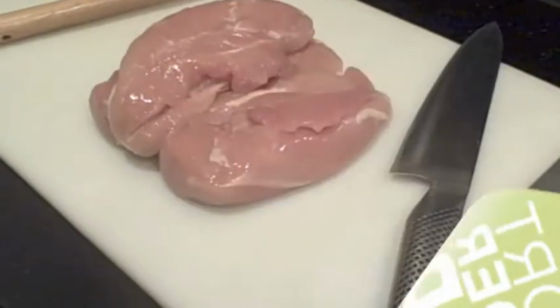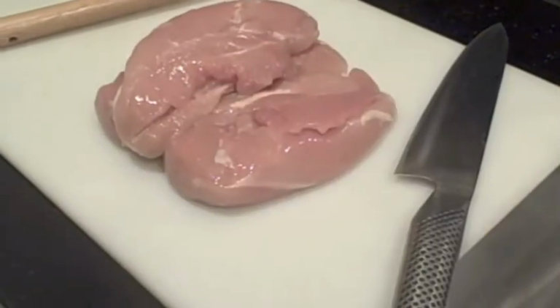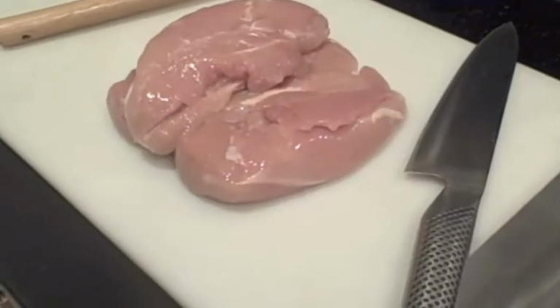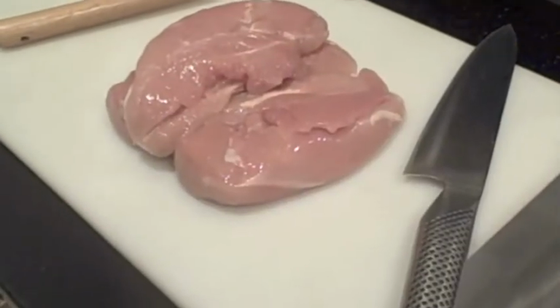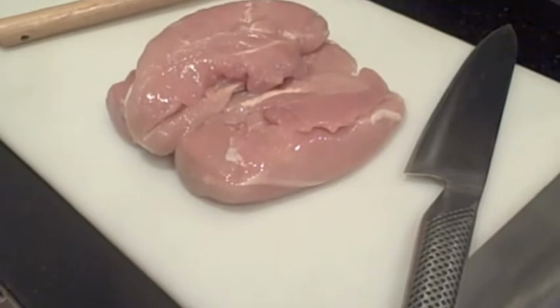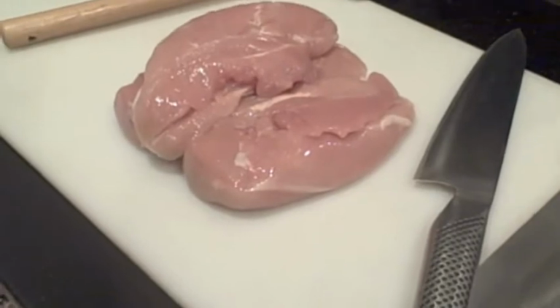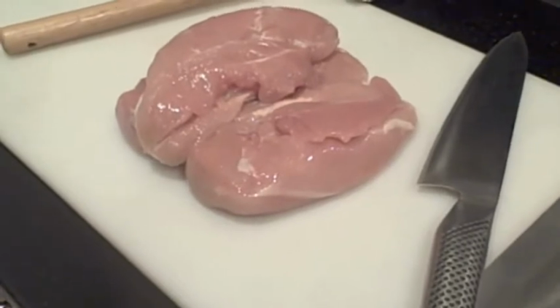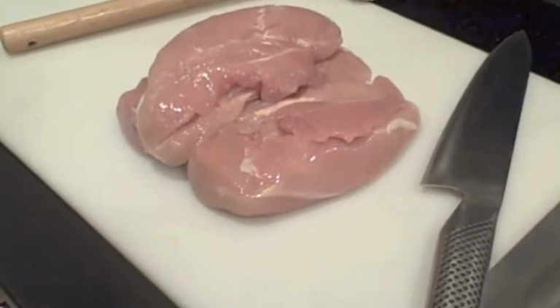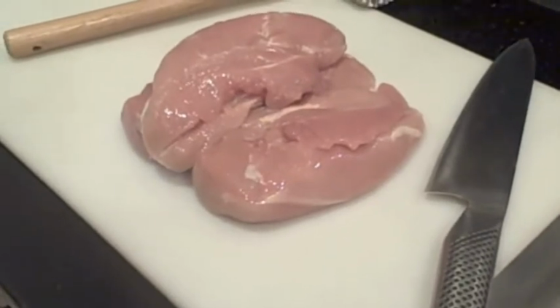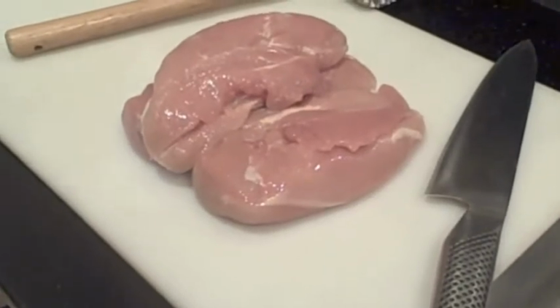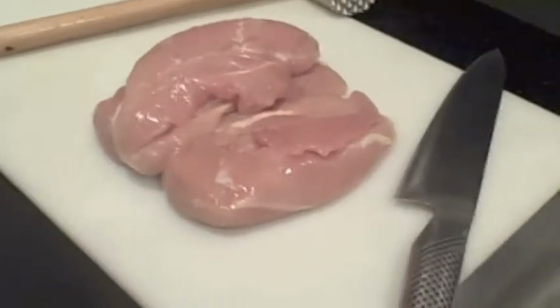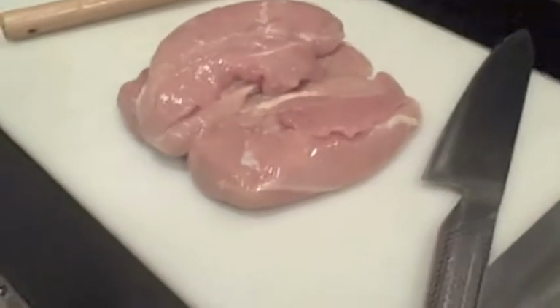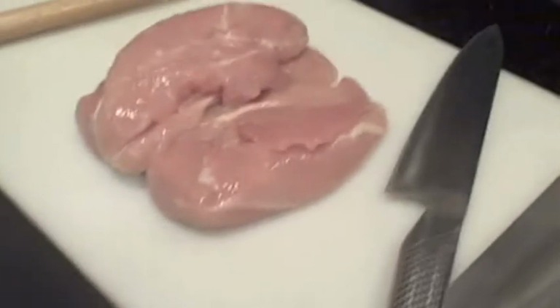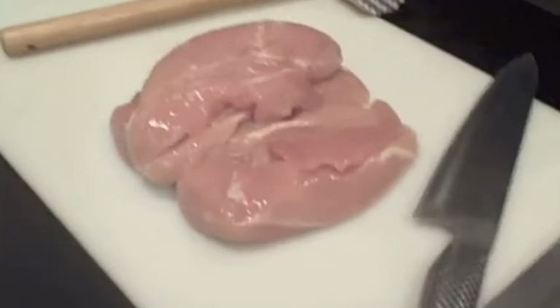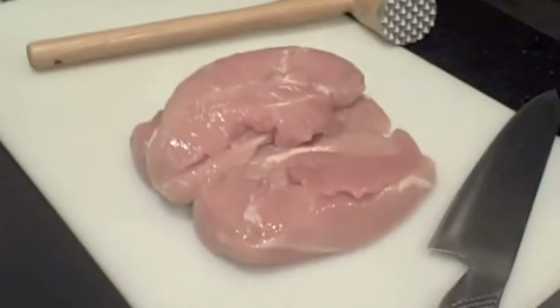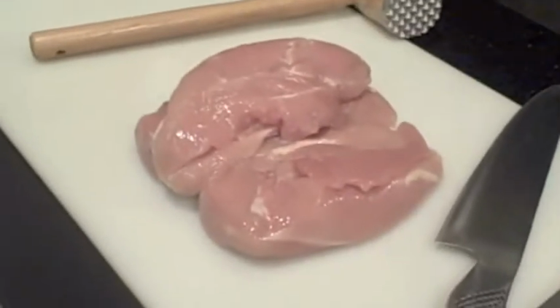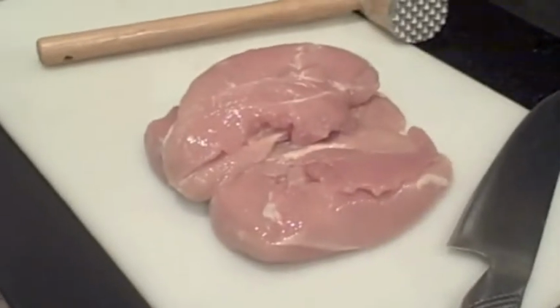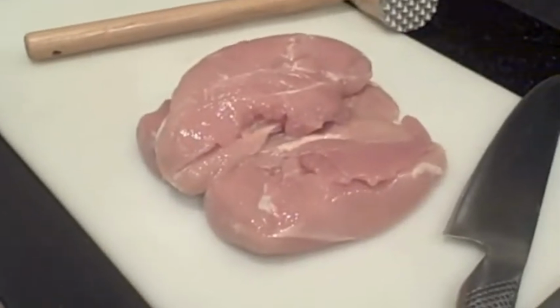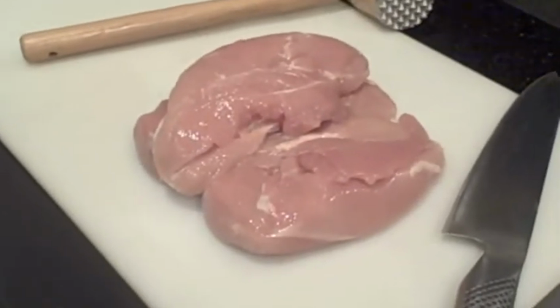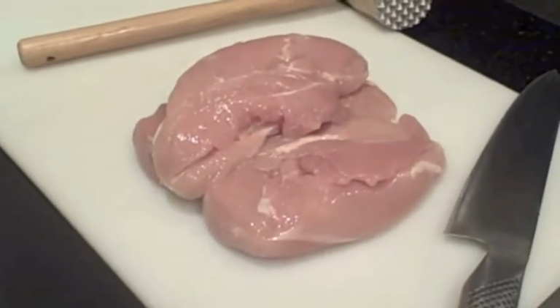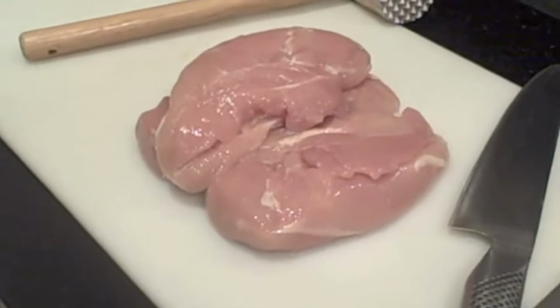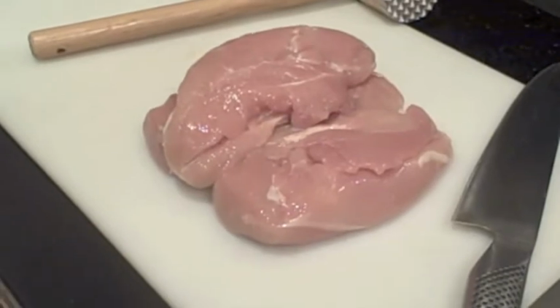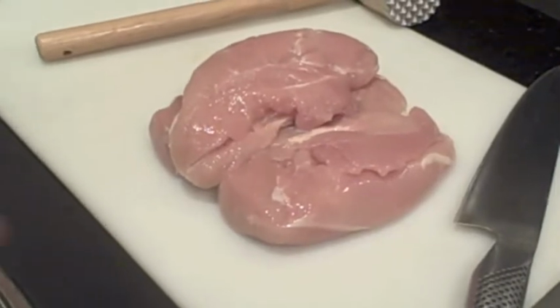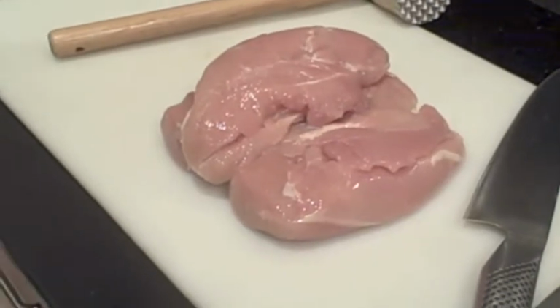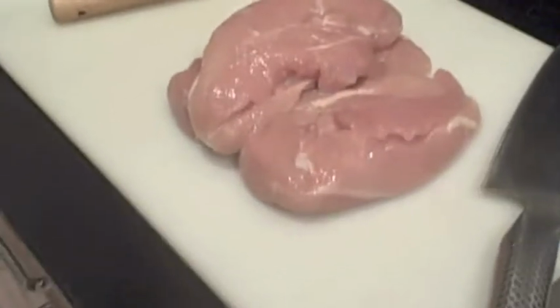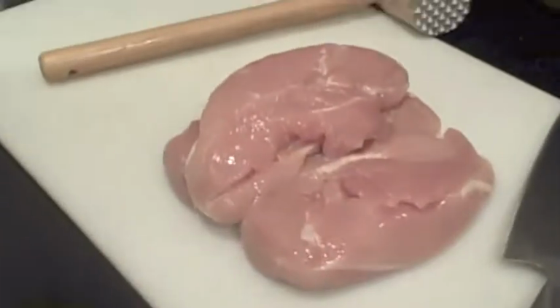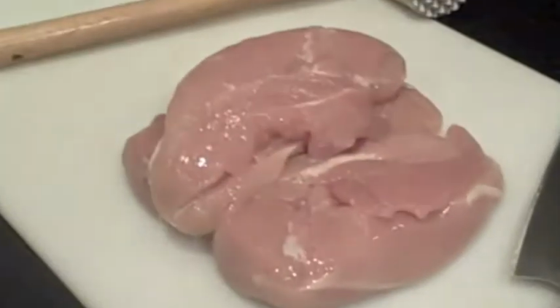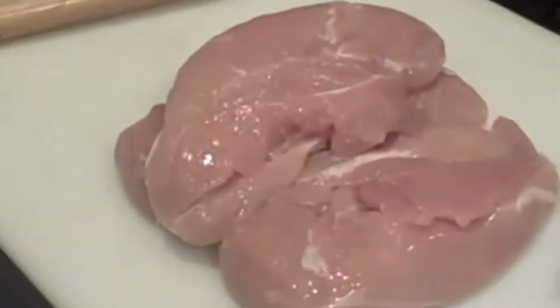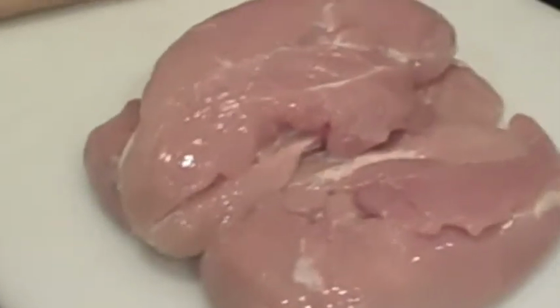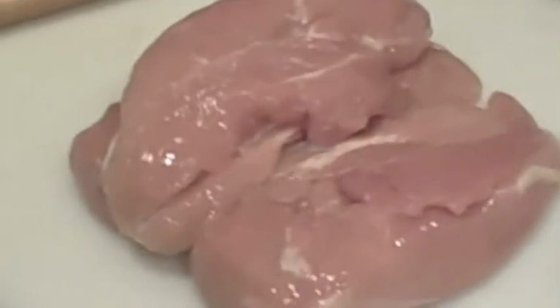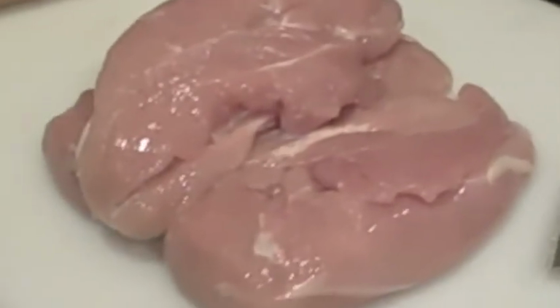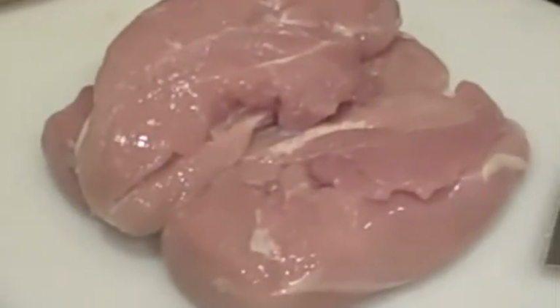Now we're going to make paillard of chicken, which requires that the chicken breast is pounded very thin. But if you buy it that way, they charge you a lot of money. I'll show you how to do the pounding on your own.